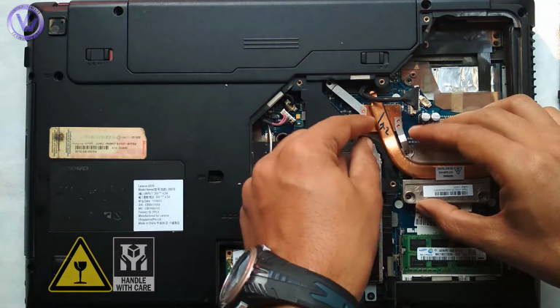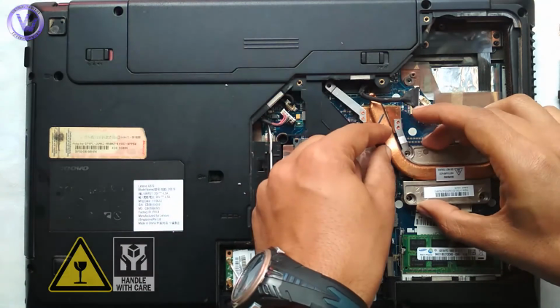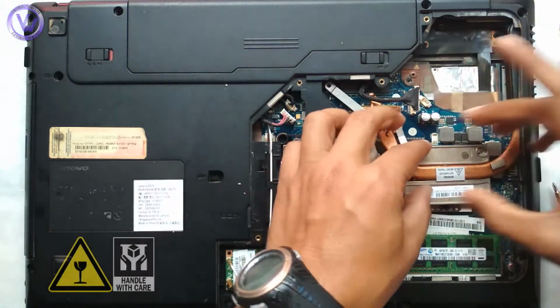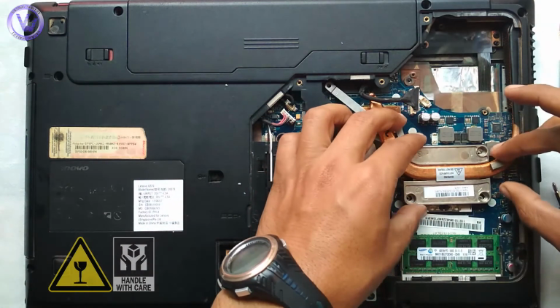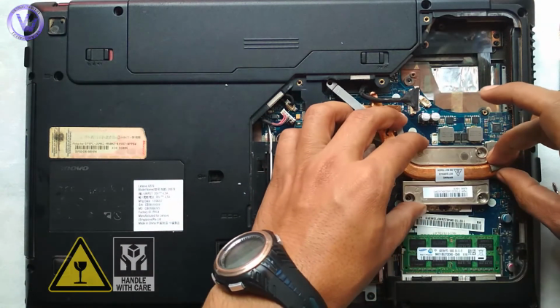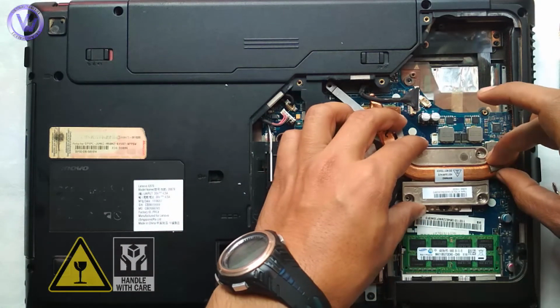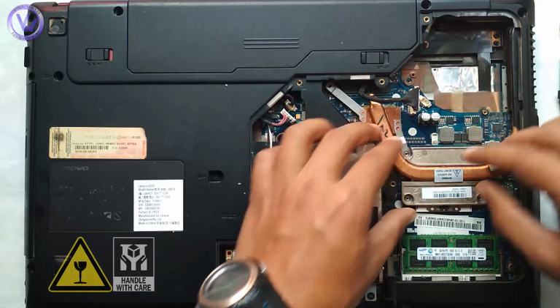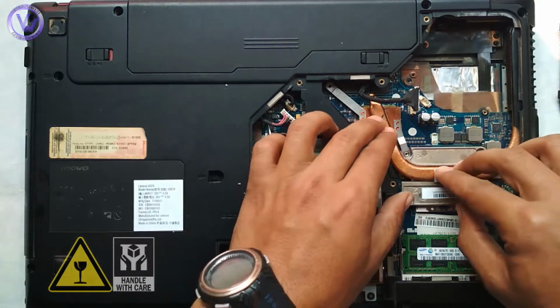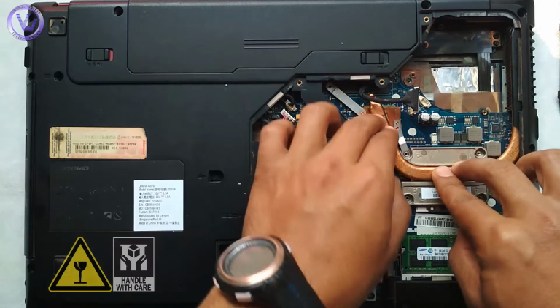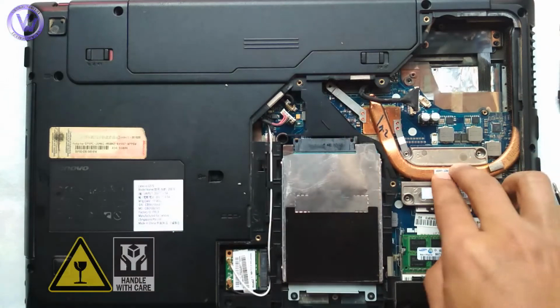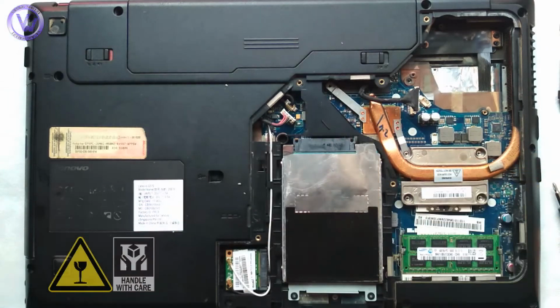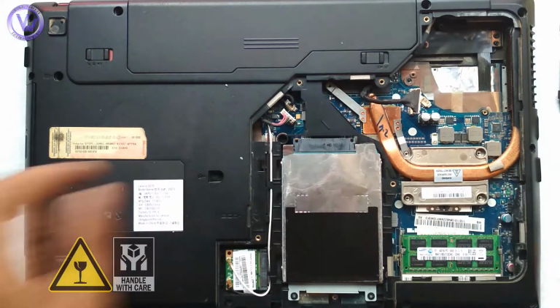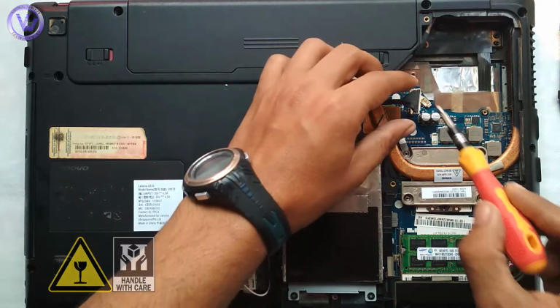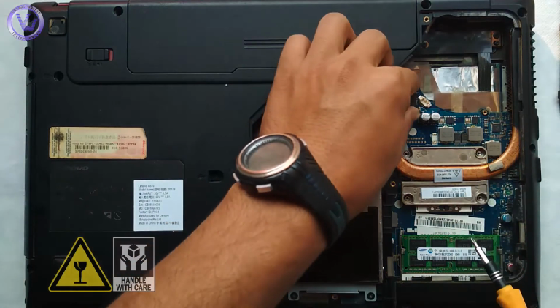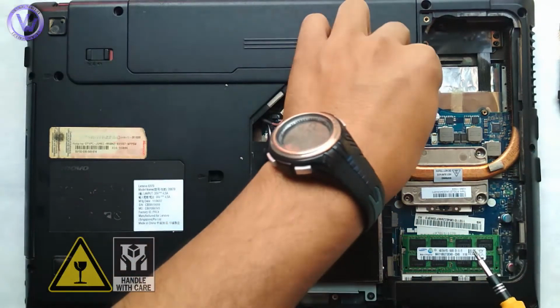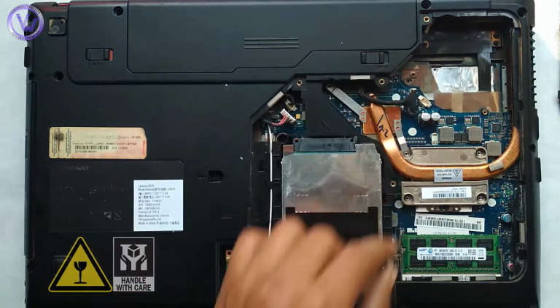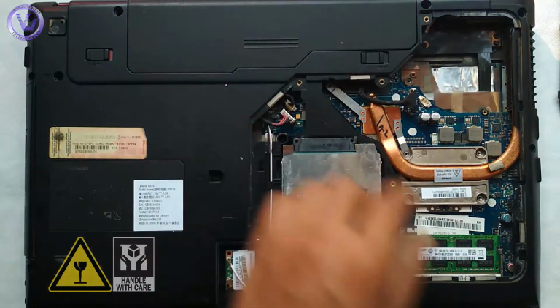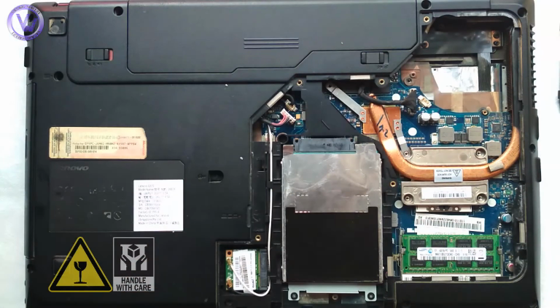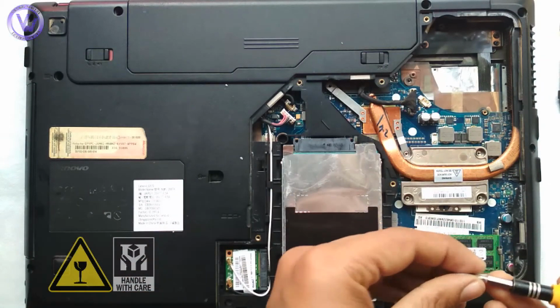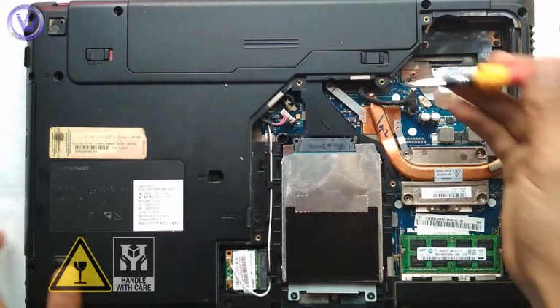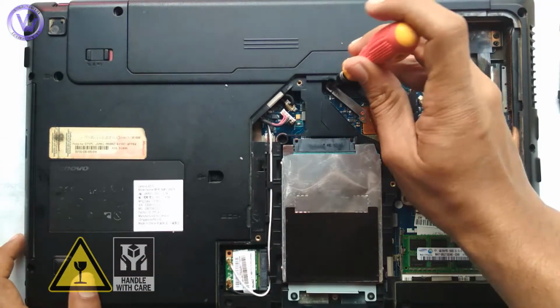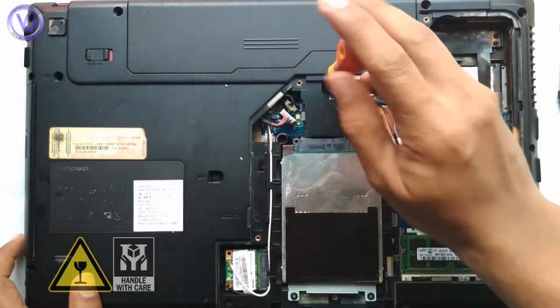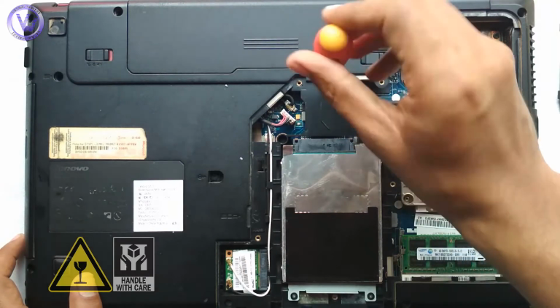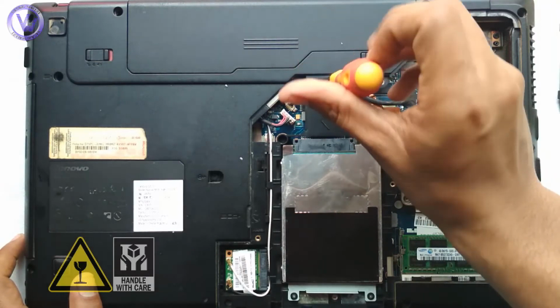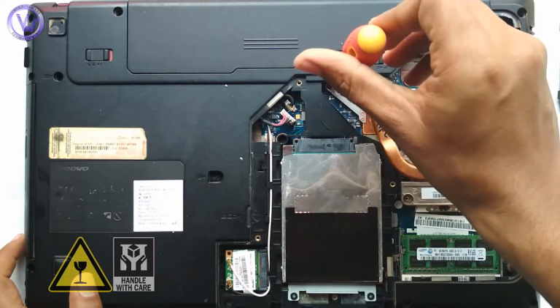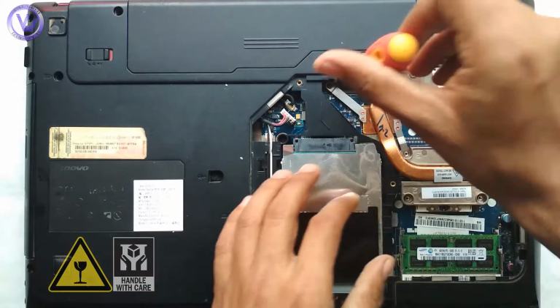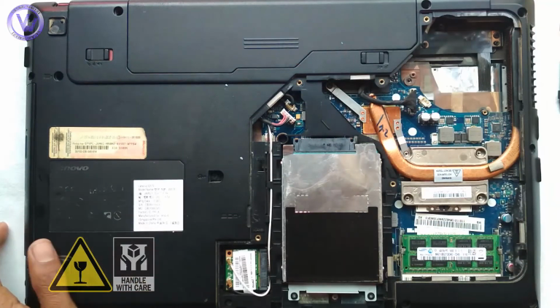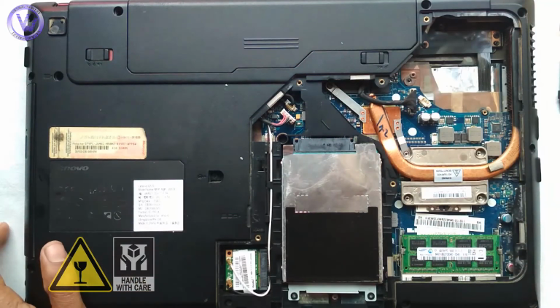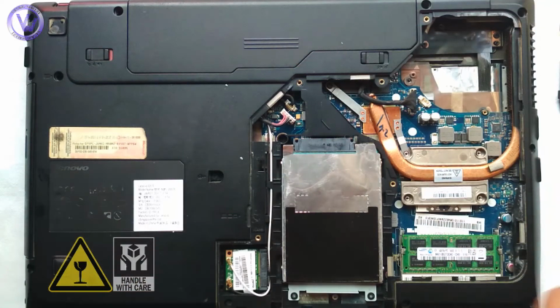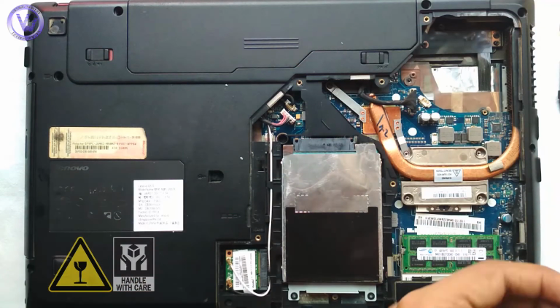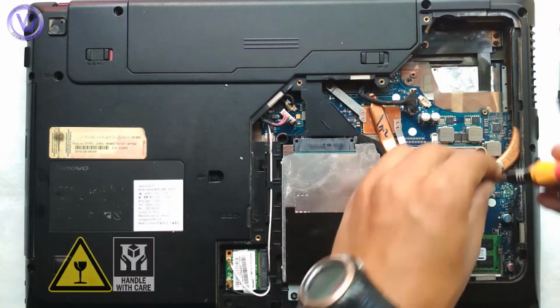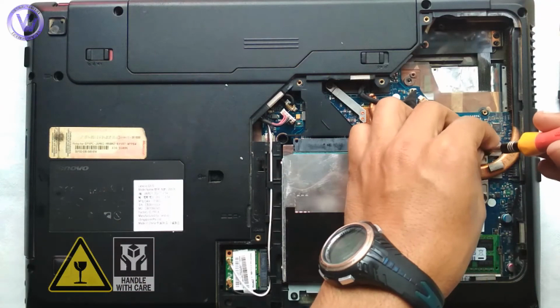It's time to do the reverse. Gently place the heat sinker over the chips. Plug in the LED cable. Tighten the heat sinker screws in the series of one, two, three, four, and five.